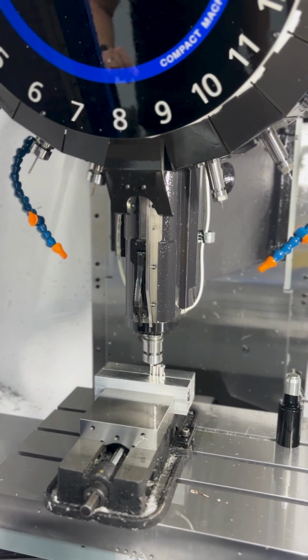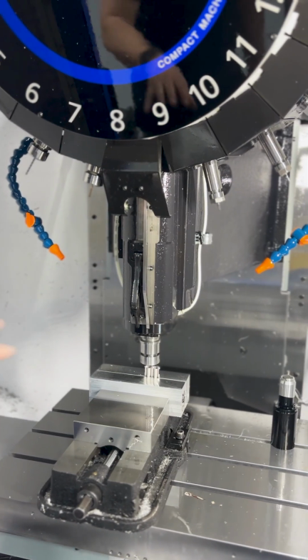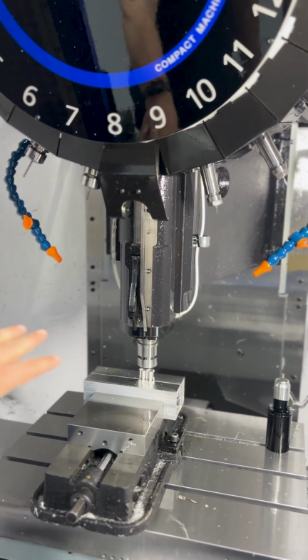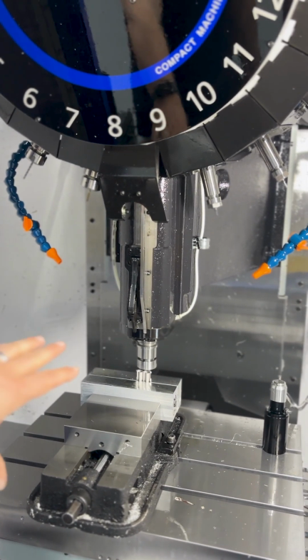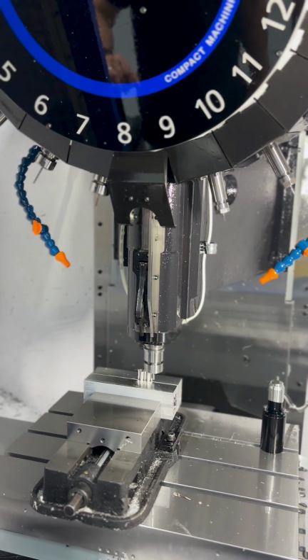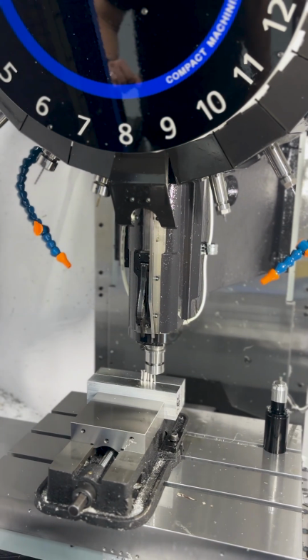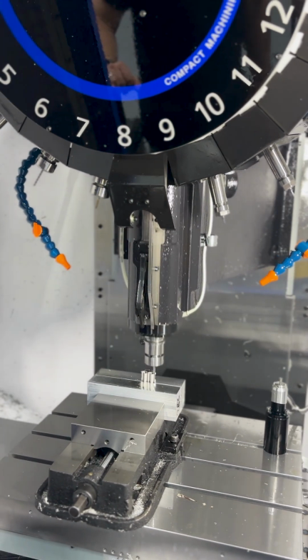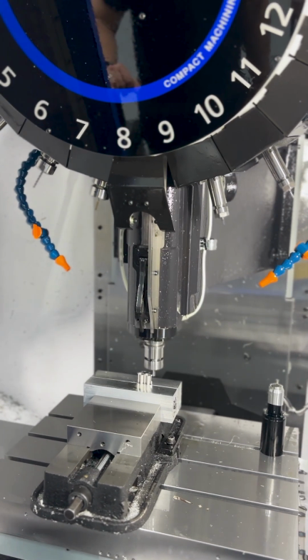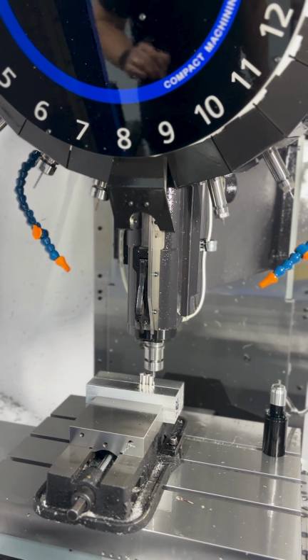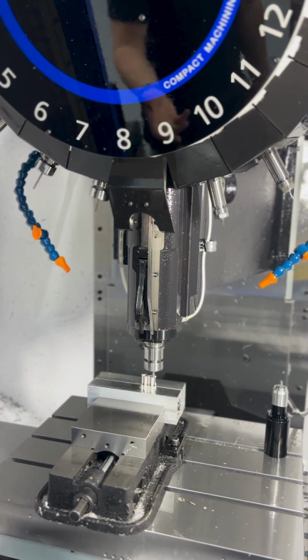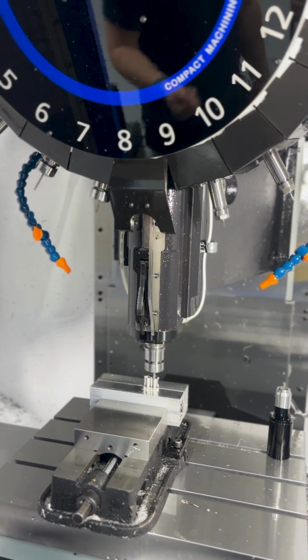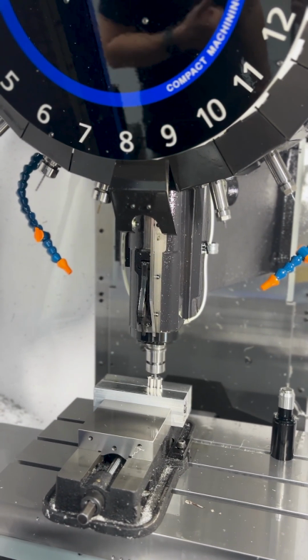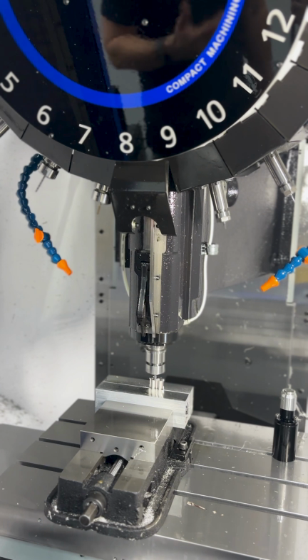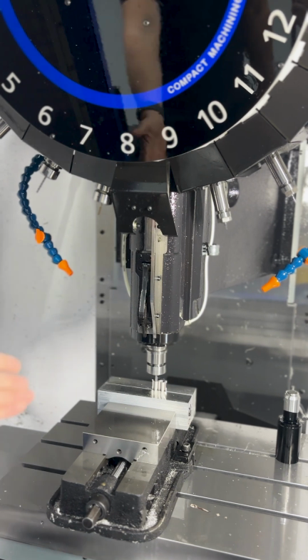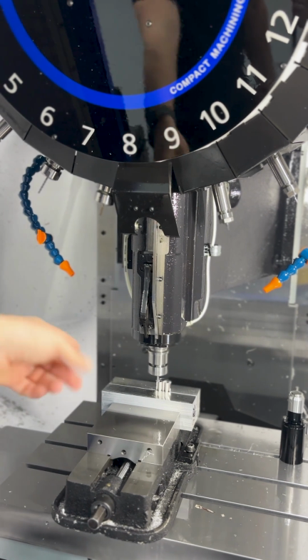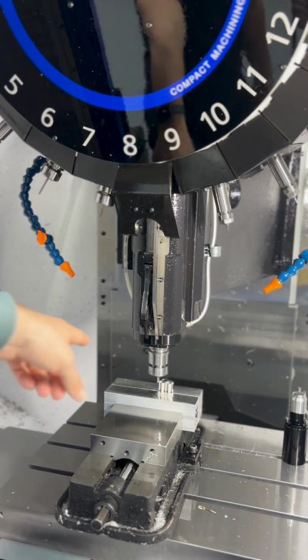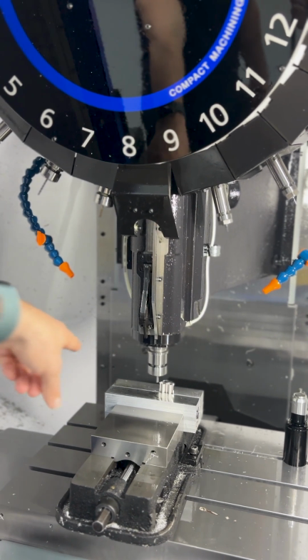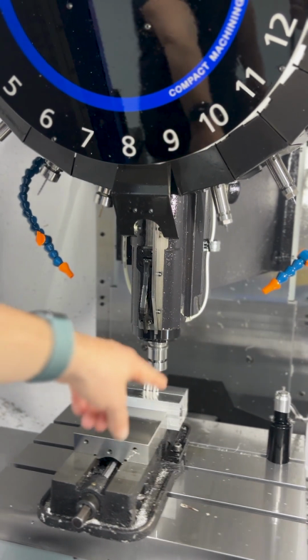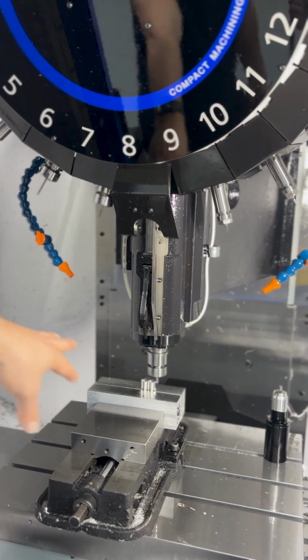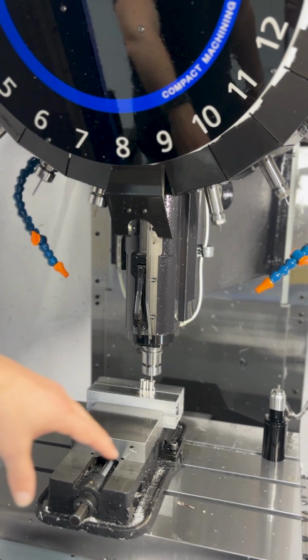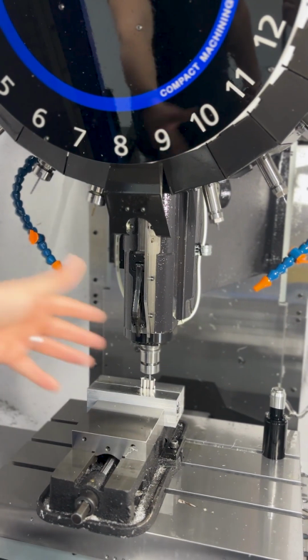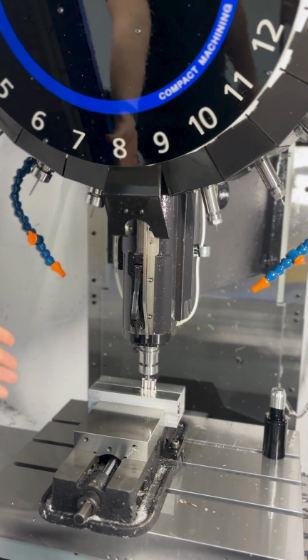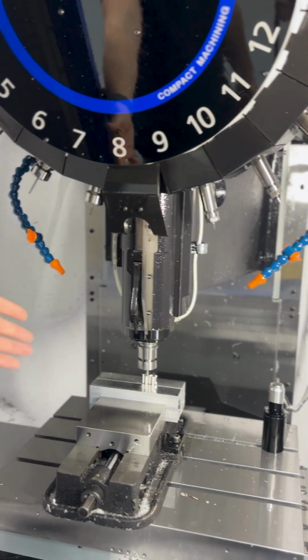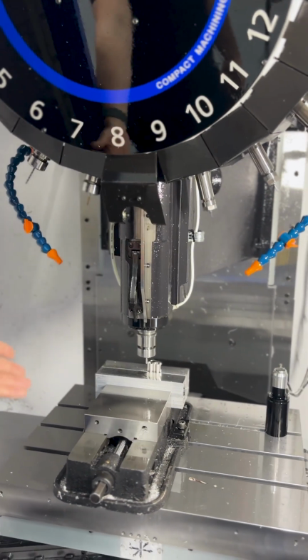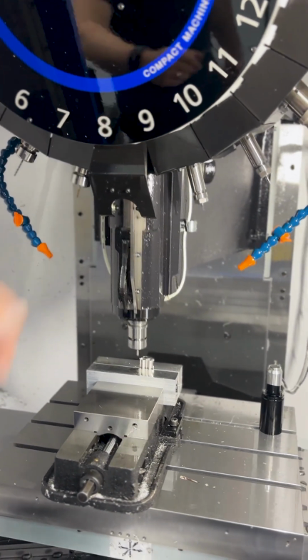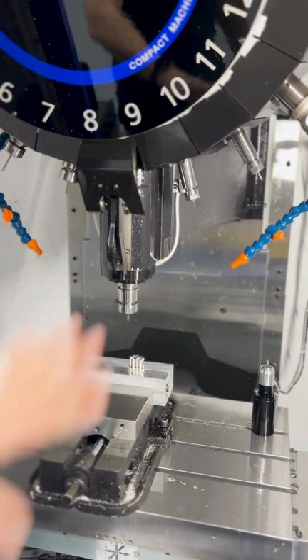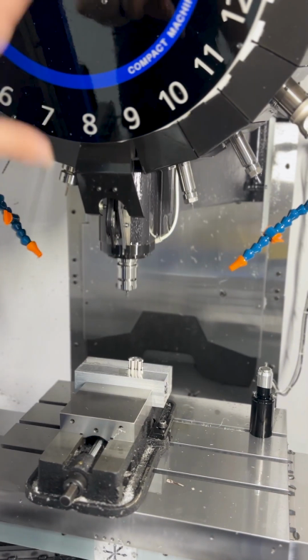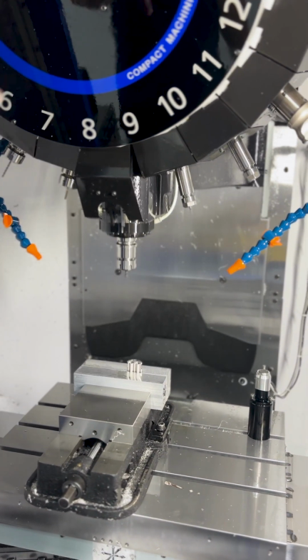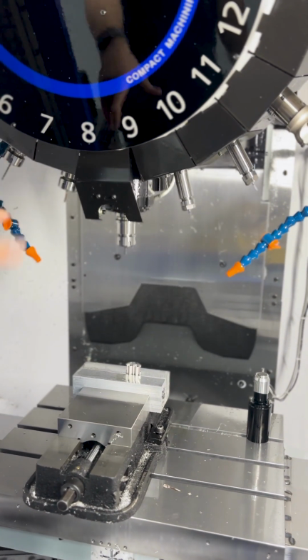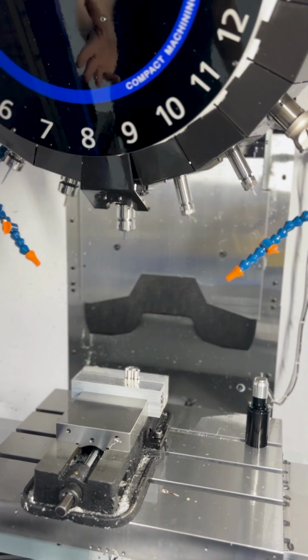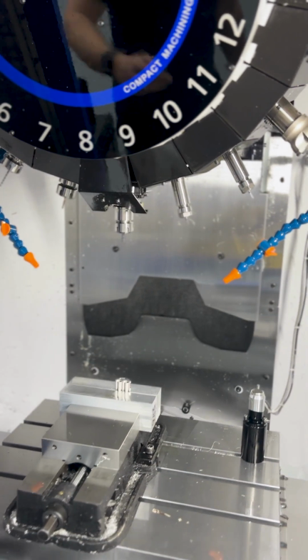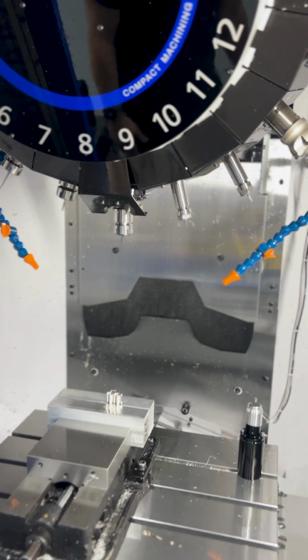Once it's run this operation, it will move on to the next step, which could be anything from milling the slot out from the middle, drilling the holes, or tapping. This machine does everything, and you'll see it do a tool change now.